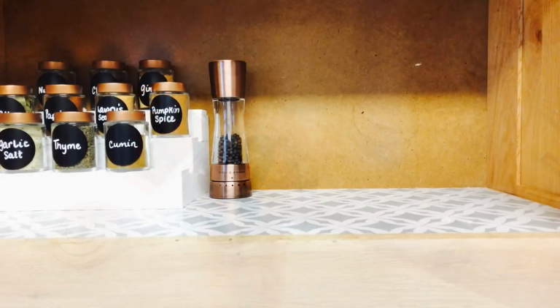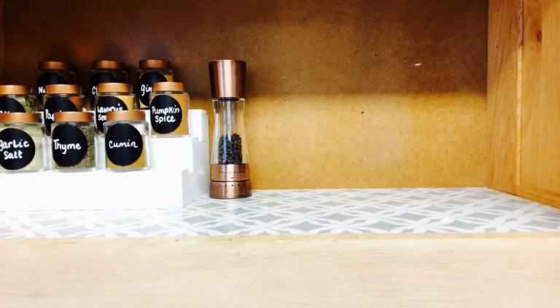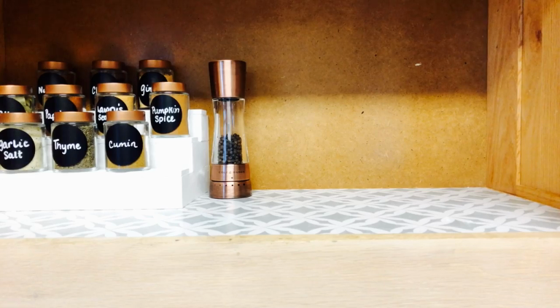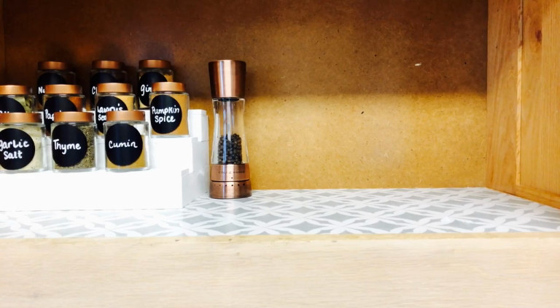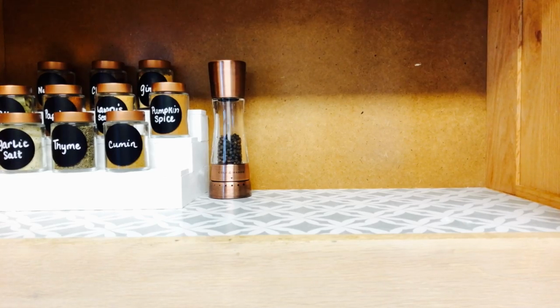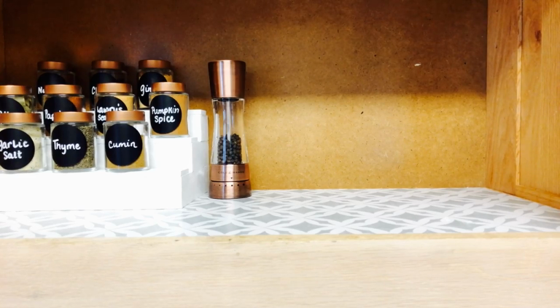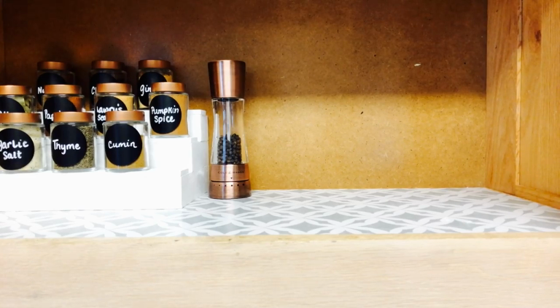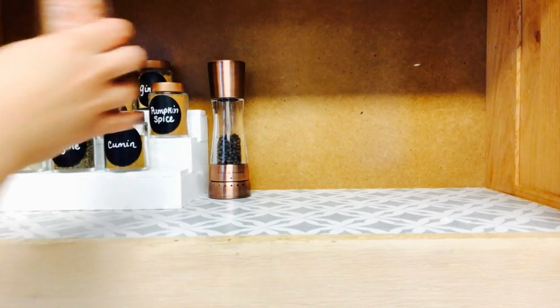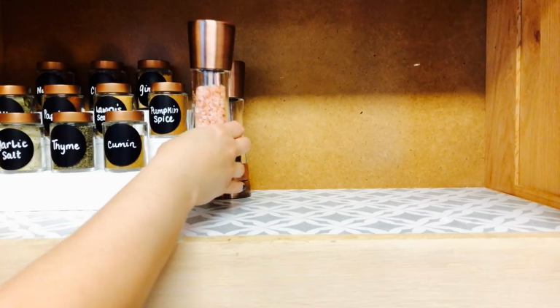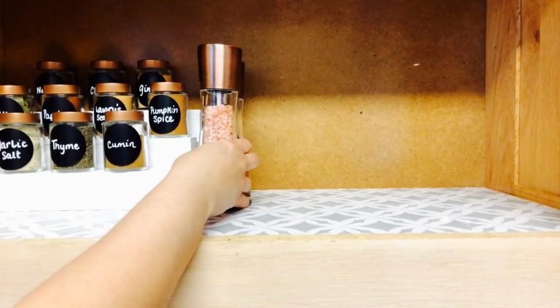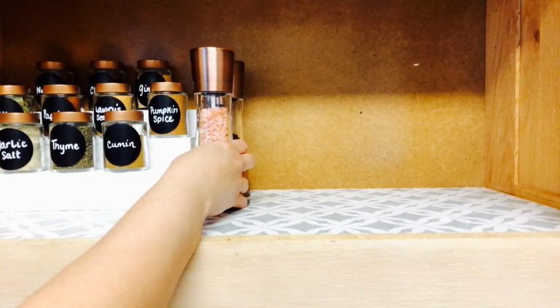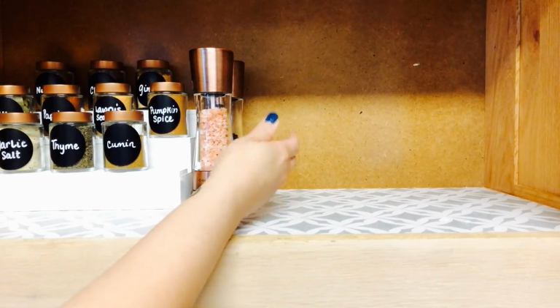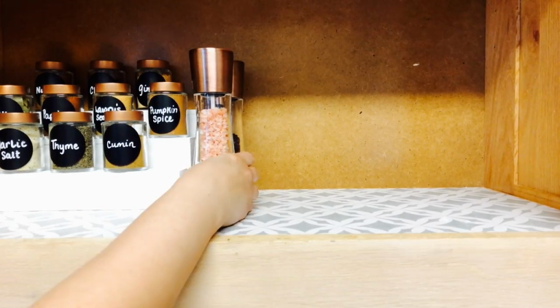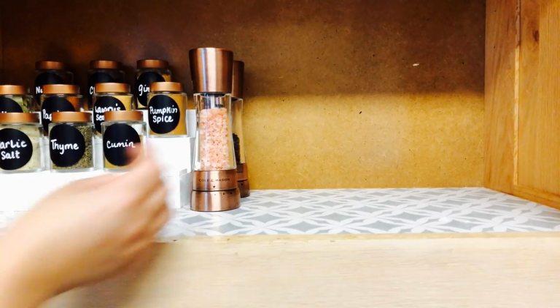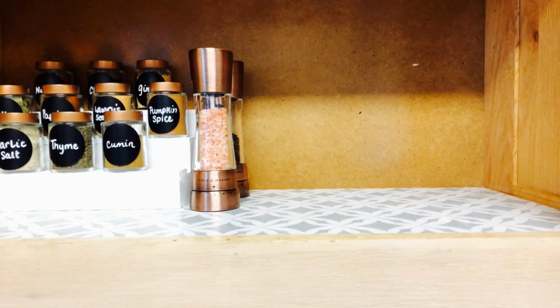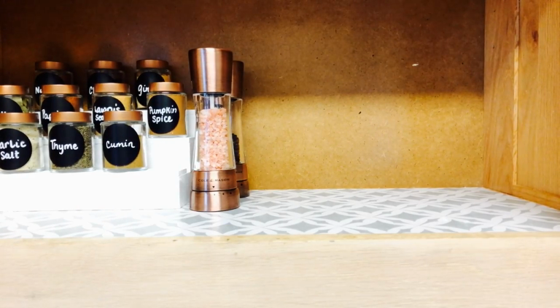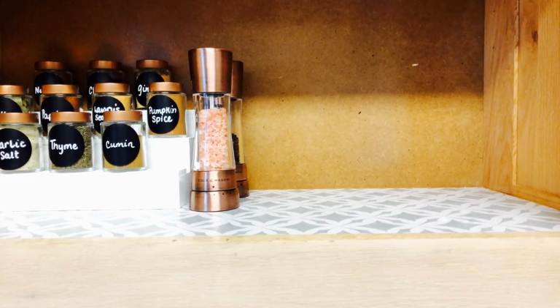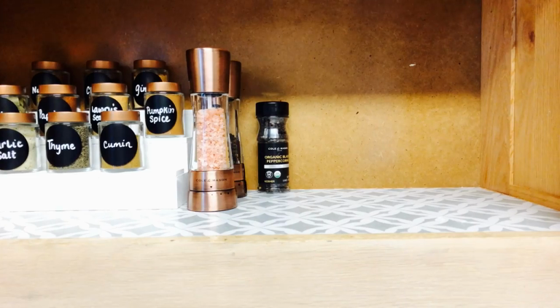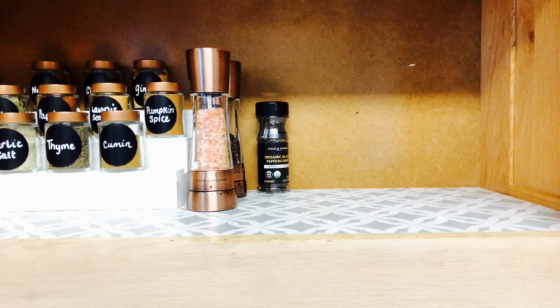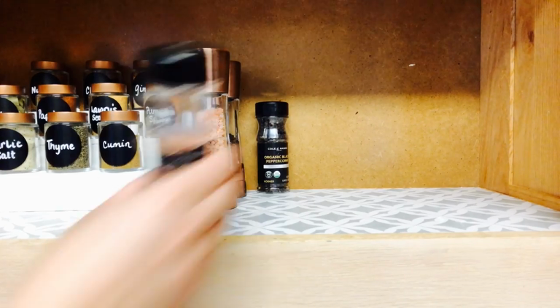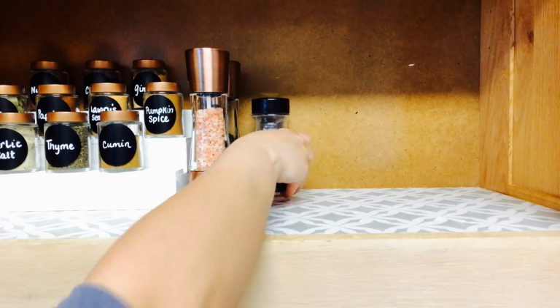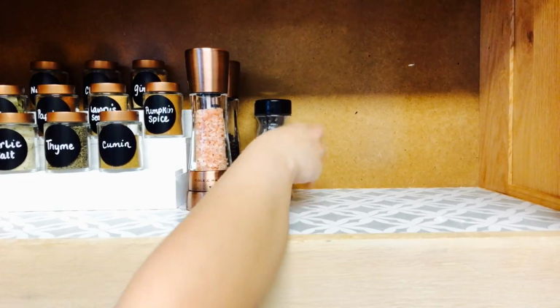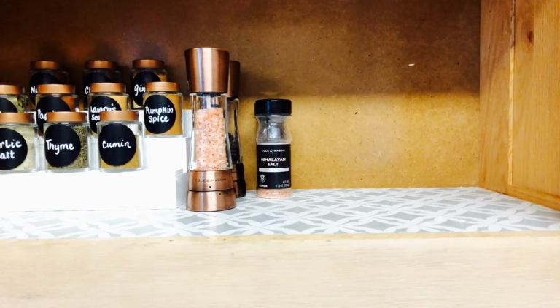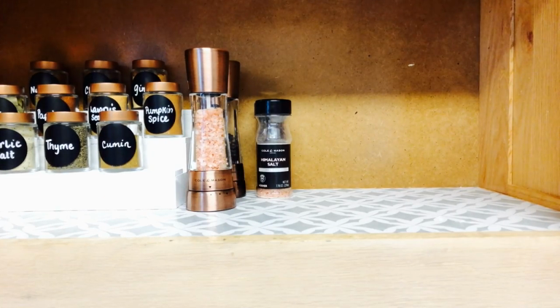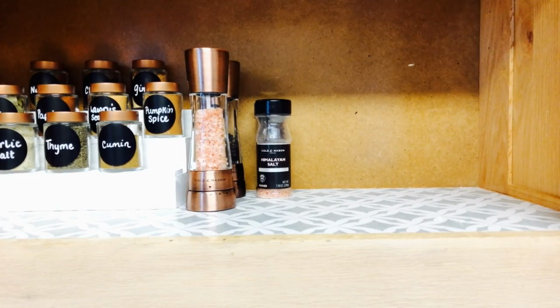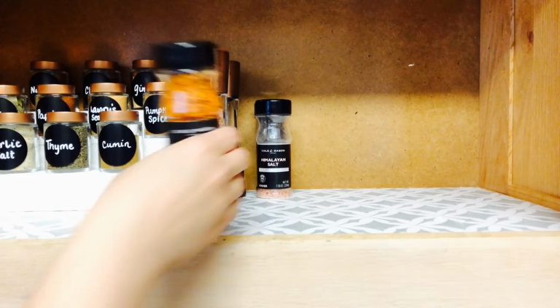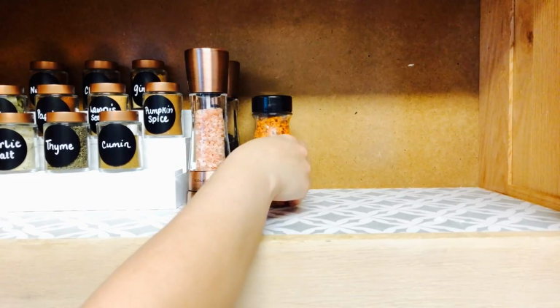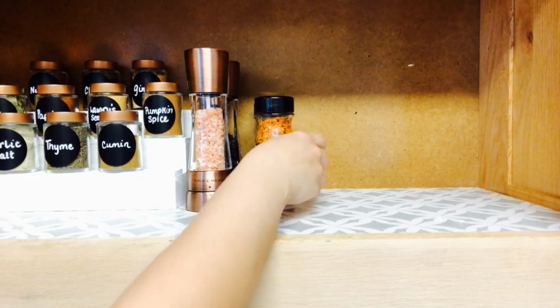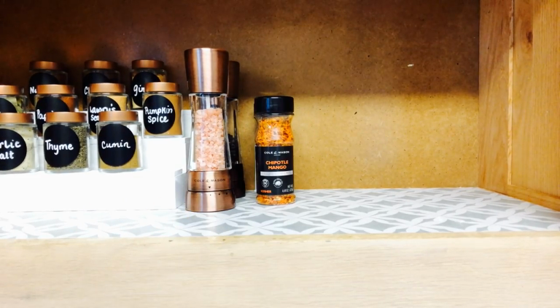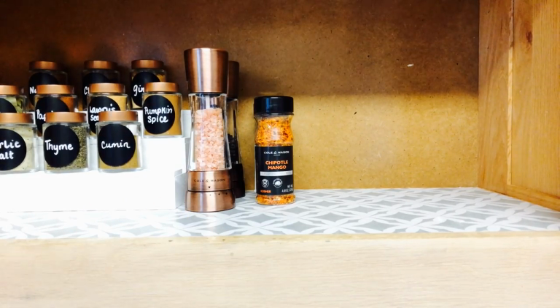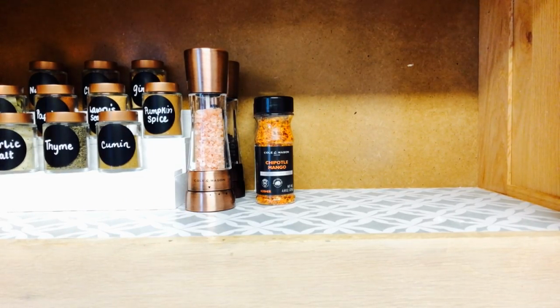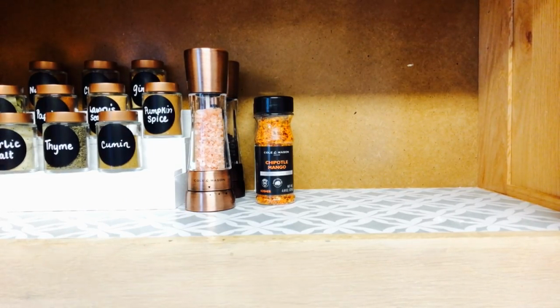Finally, it was time to put everything back inside, and I cannot say how much I love and am happy with my new spice cabinet.